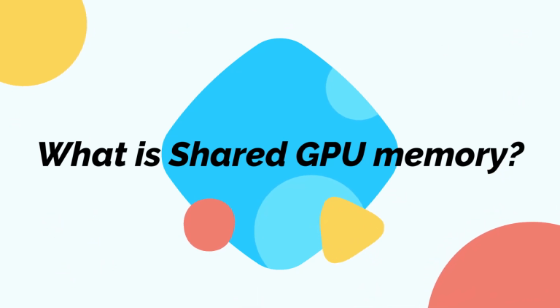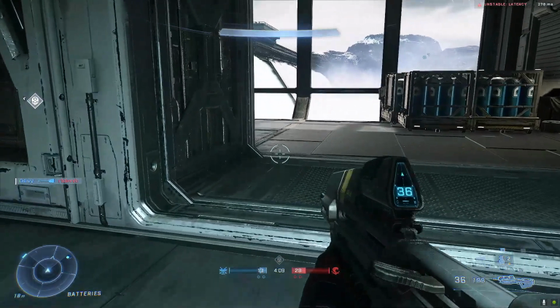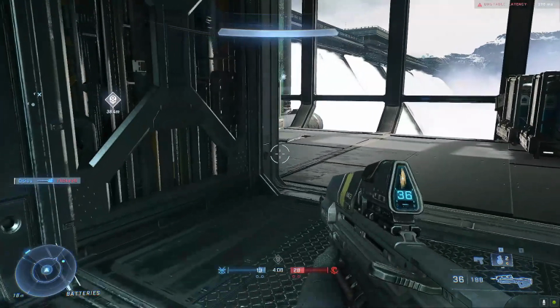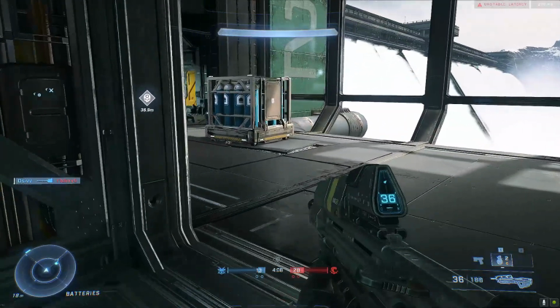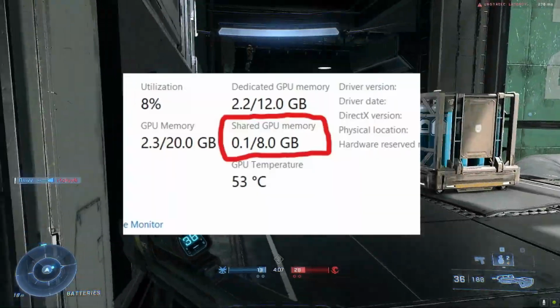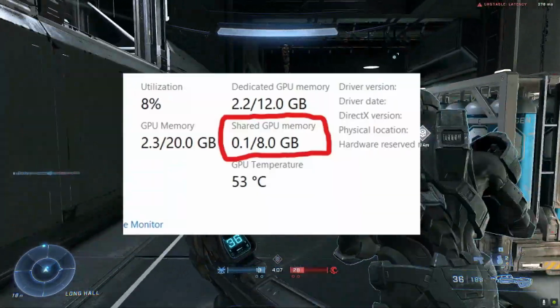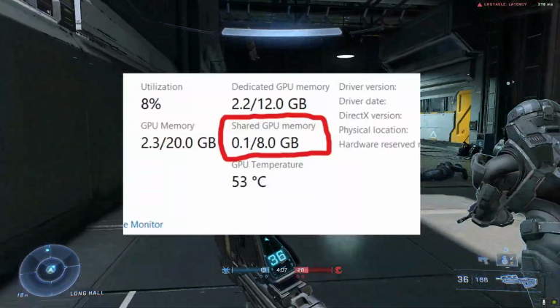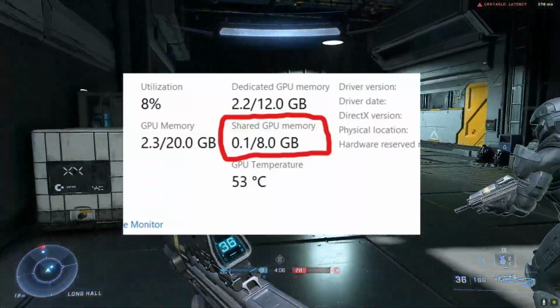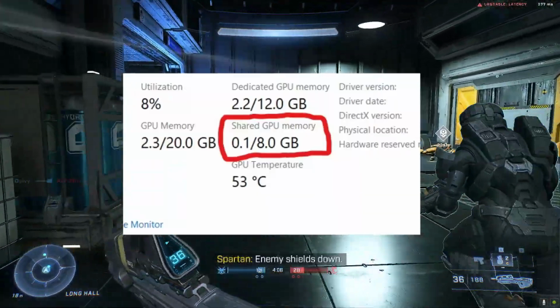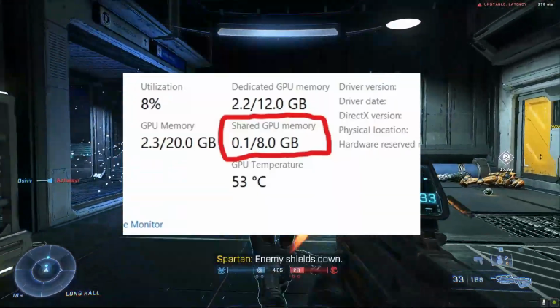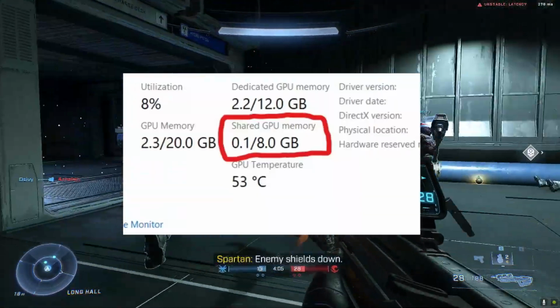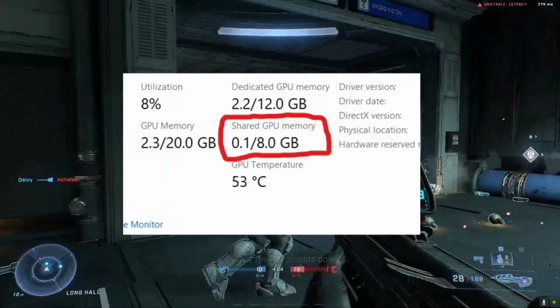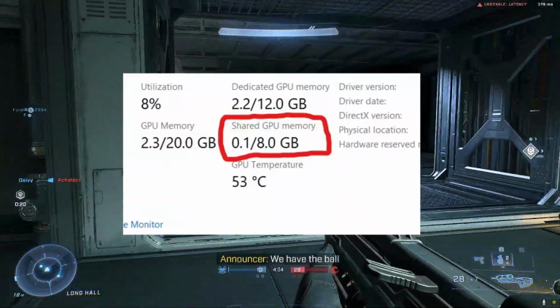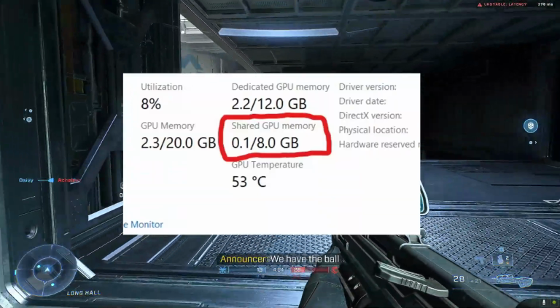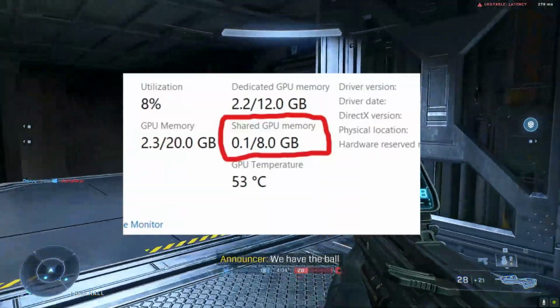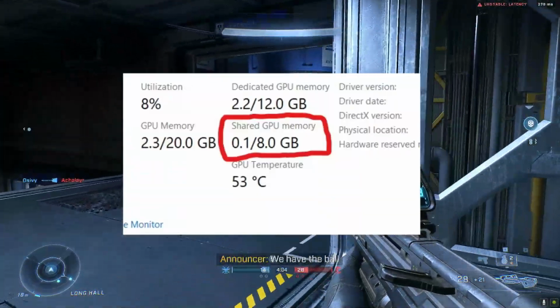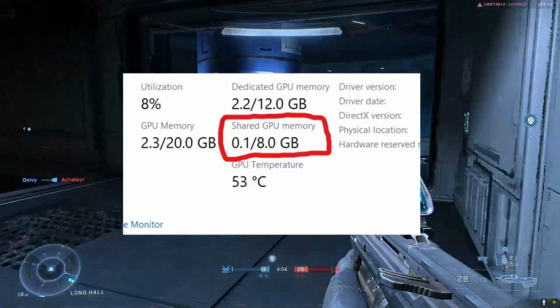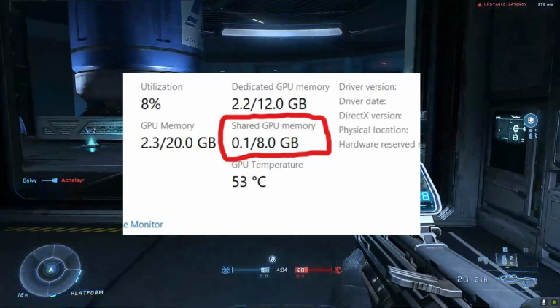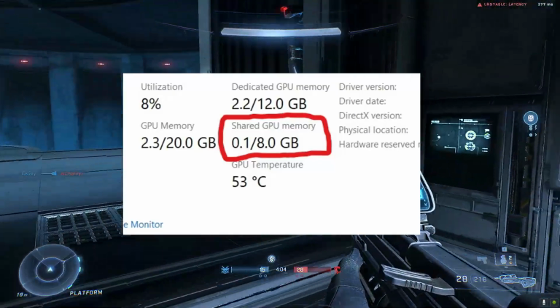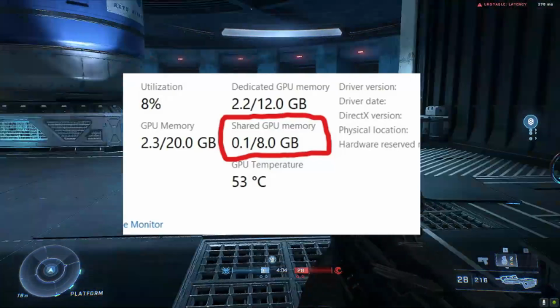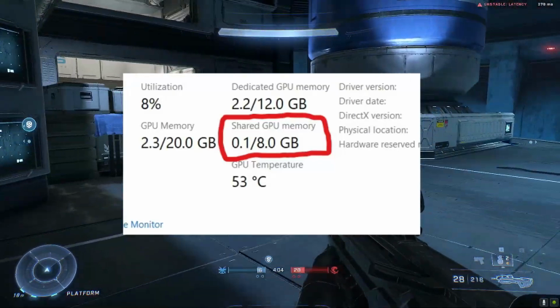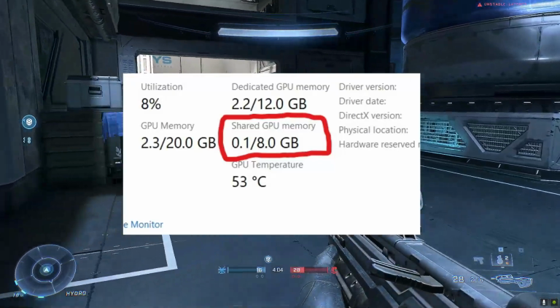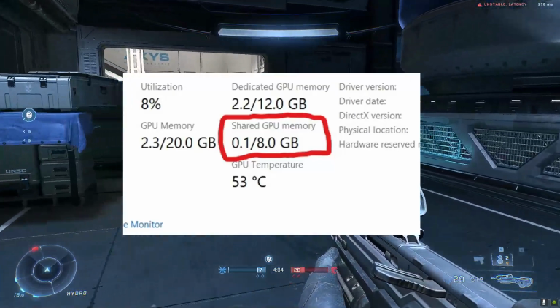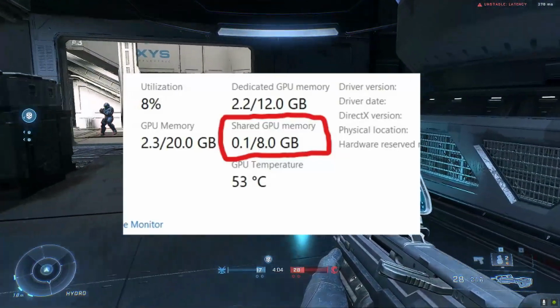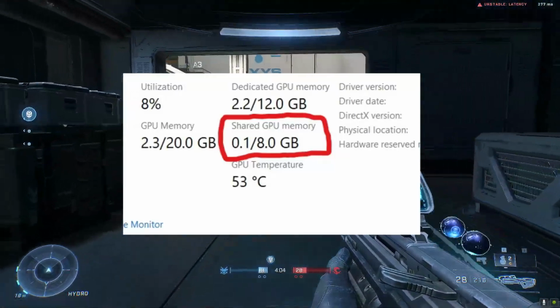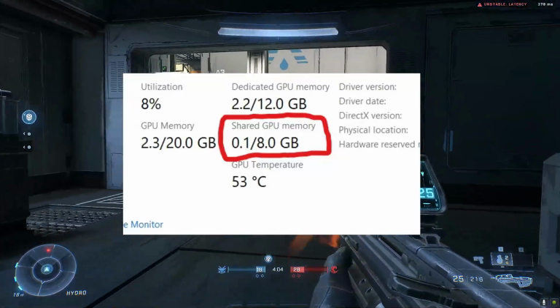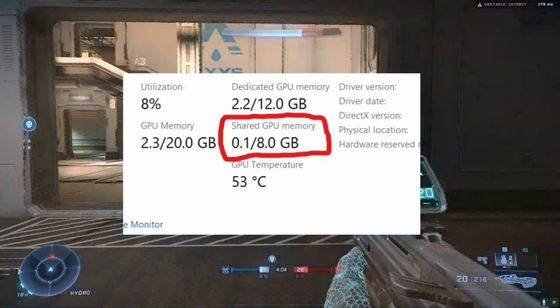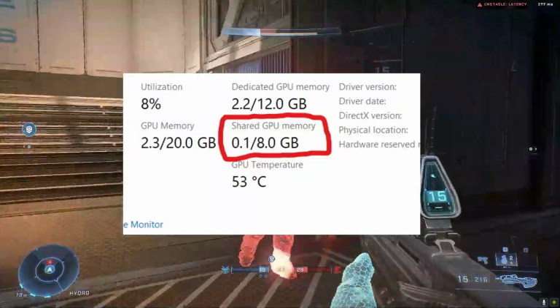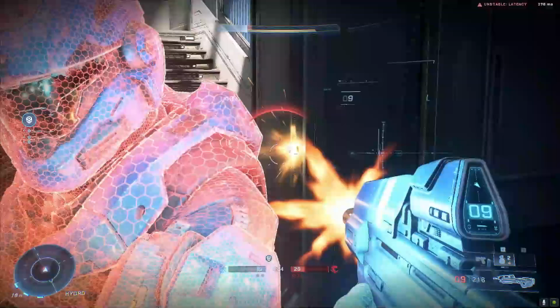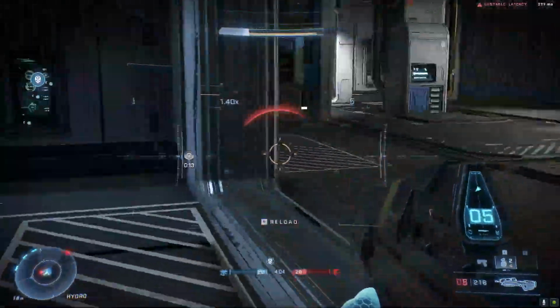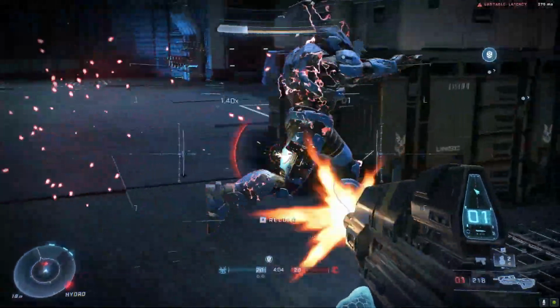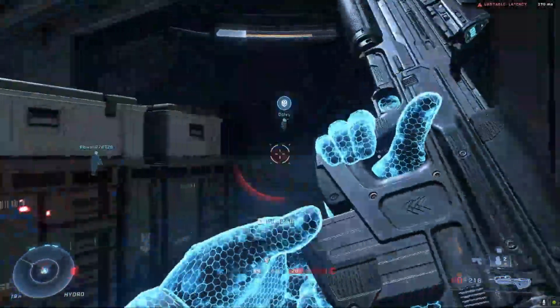What is shared GPU memory? Shared GPU memory is virtual GPU memory in your computer allocated by your system. It has a very prominent role in your computer. If you have an iGPU in your computer, it helps your games and apps to run.